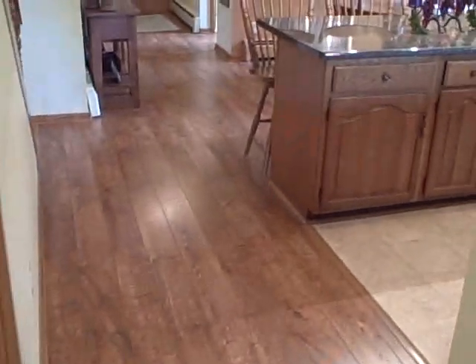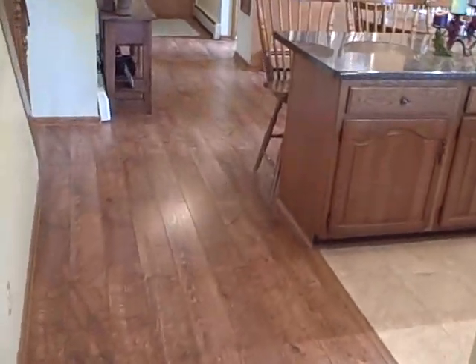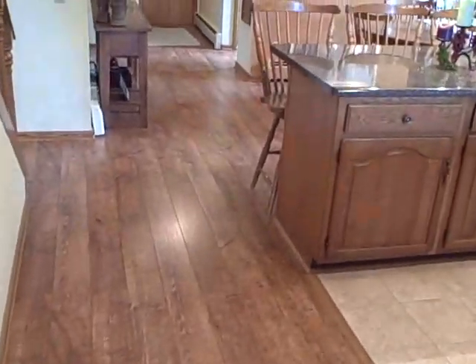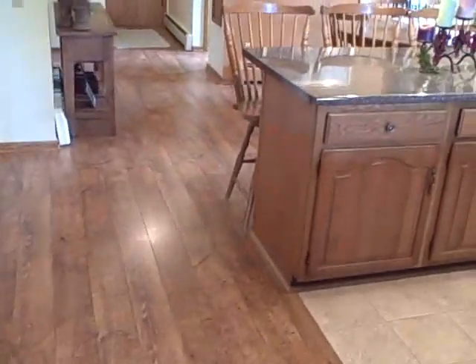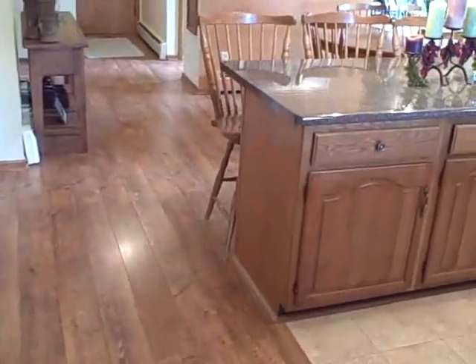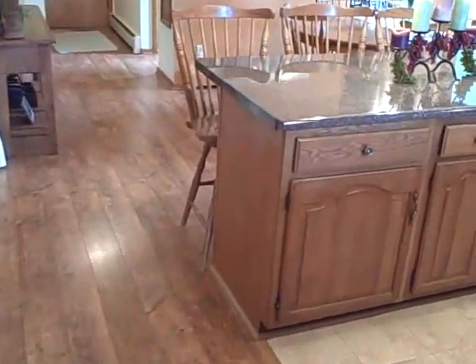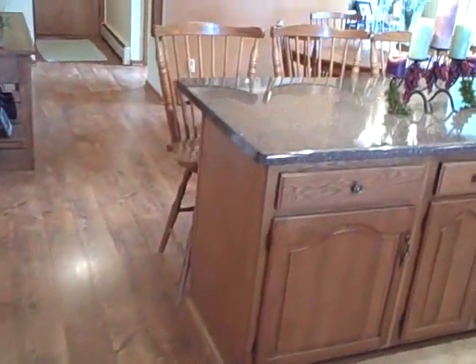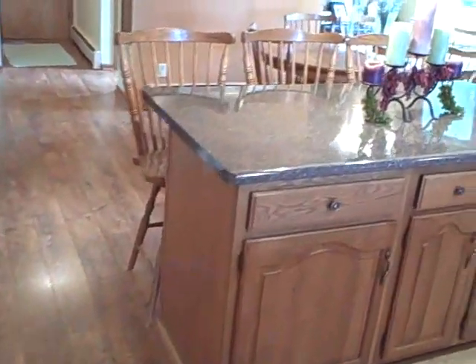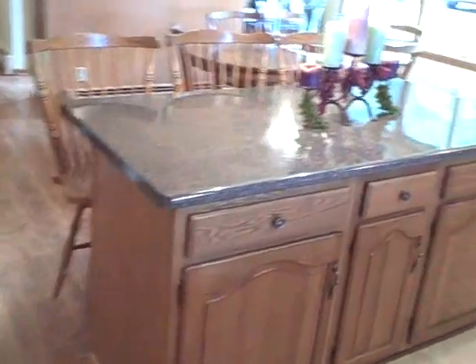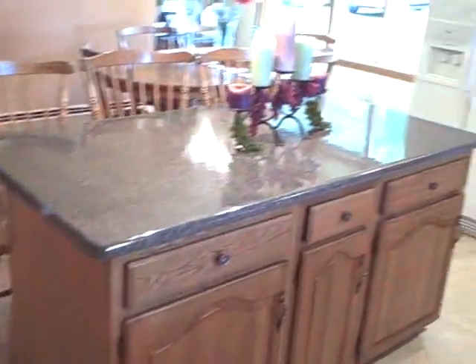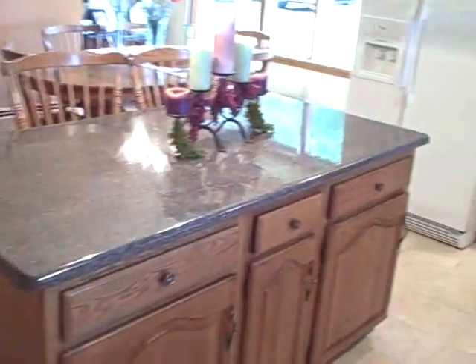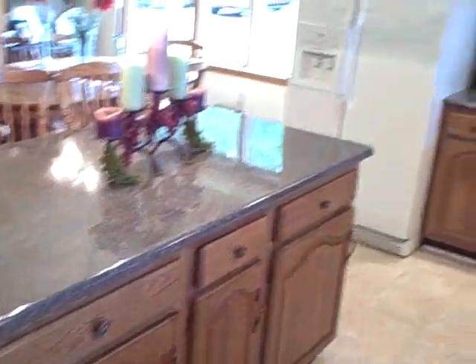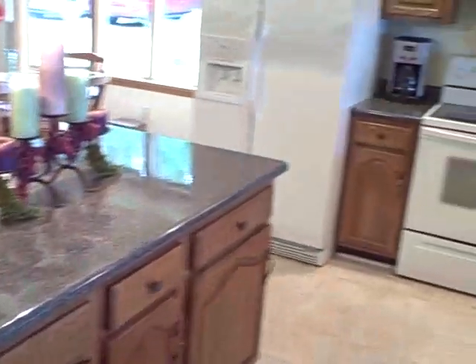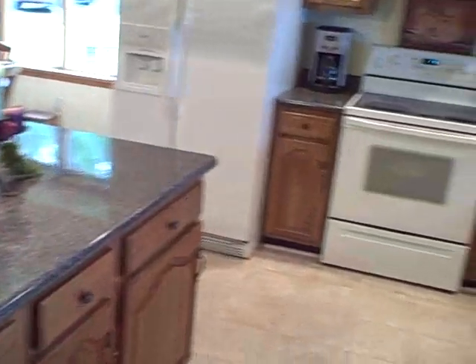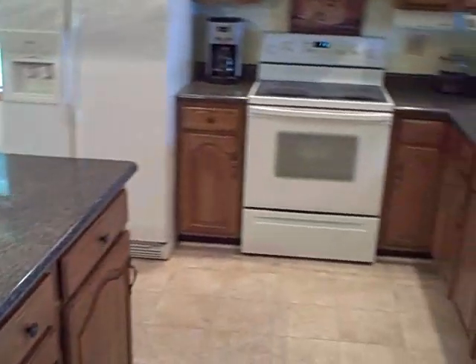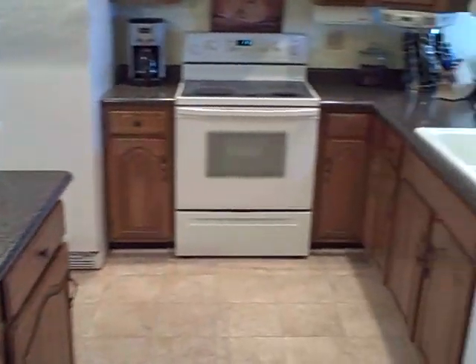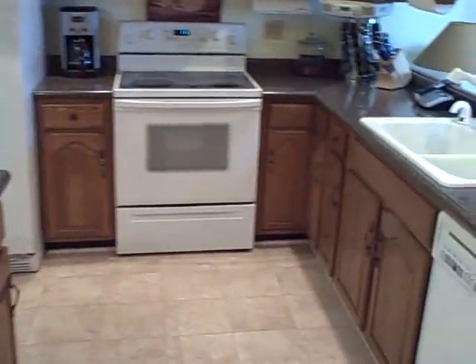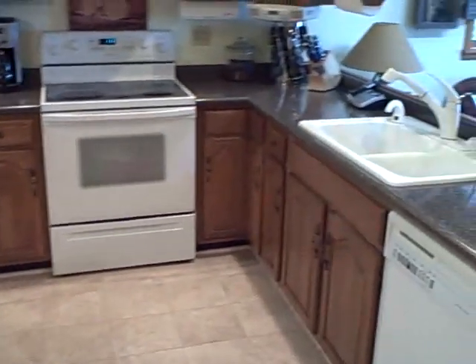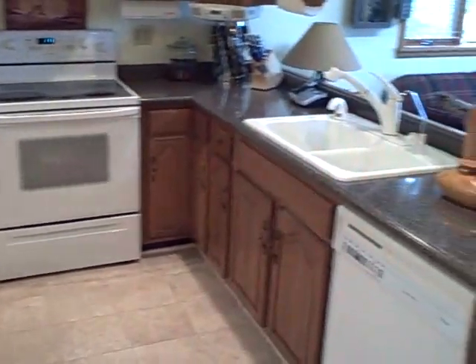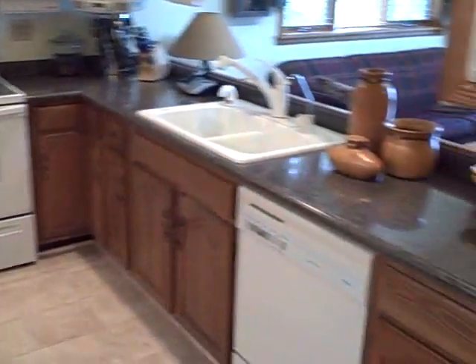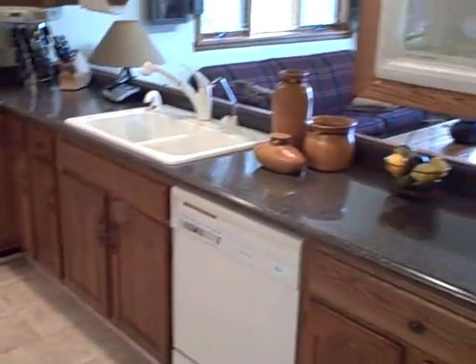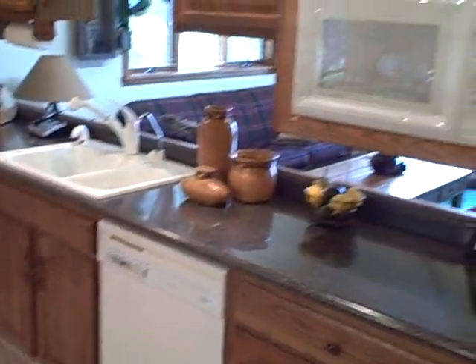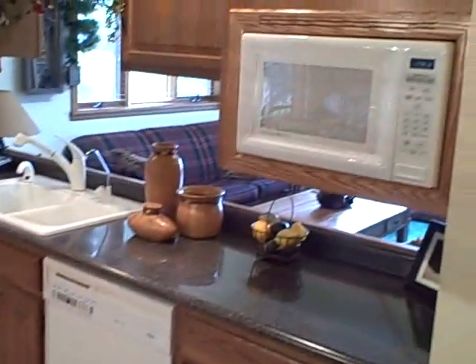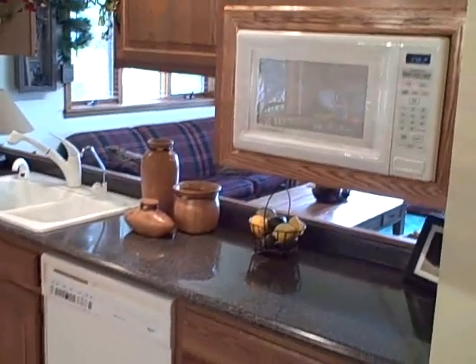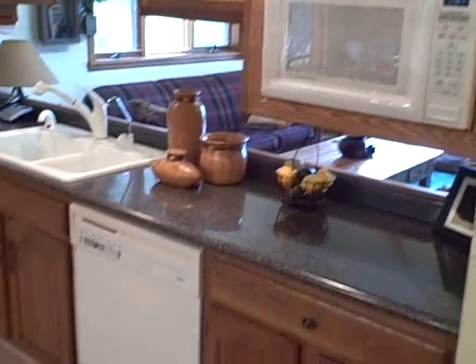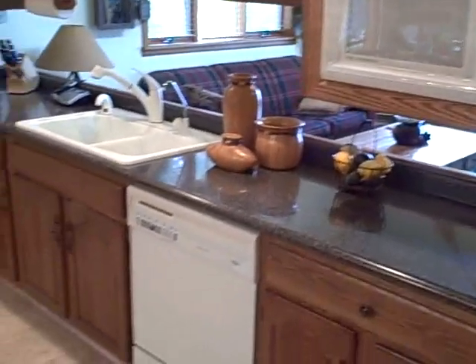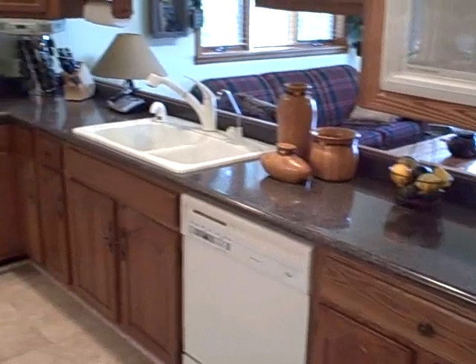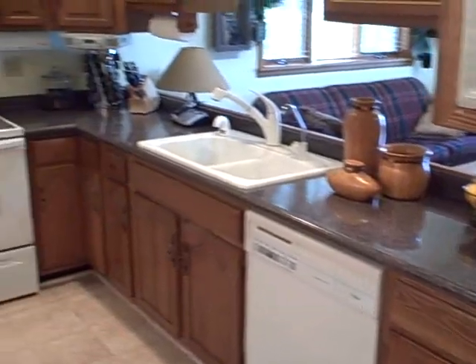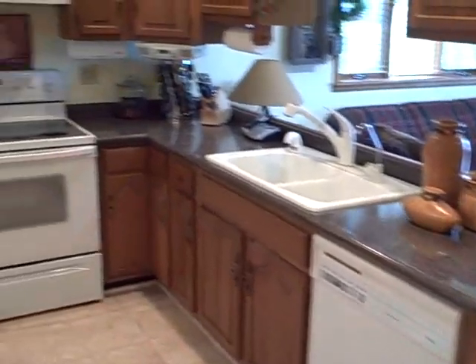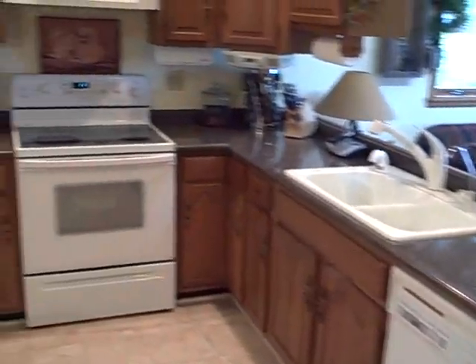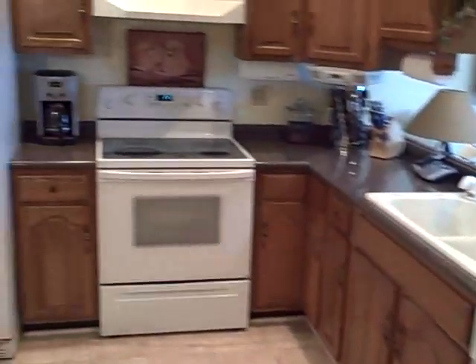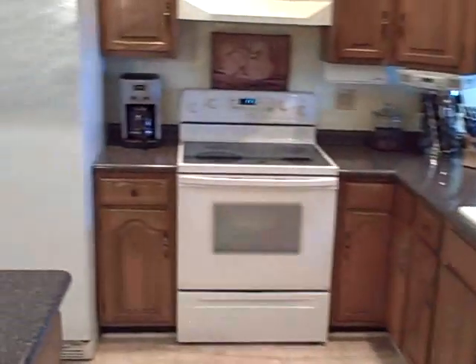New kitchen countertops were installed about two years ago. You have all the important appliances: microwave, dishwasher, stove, and refrigerator.